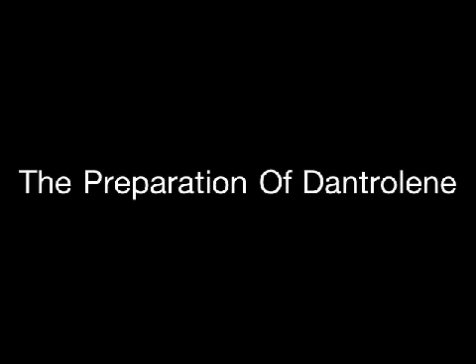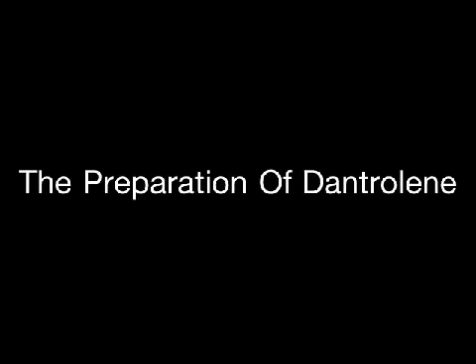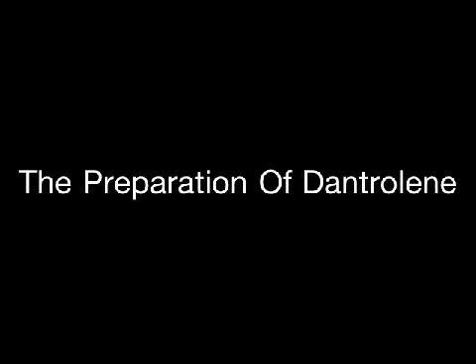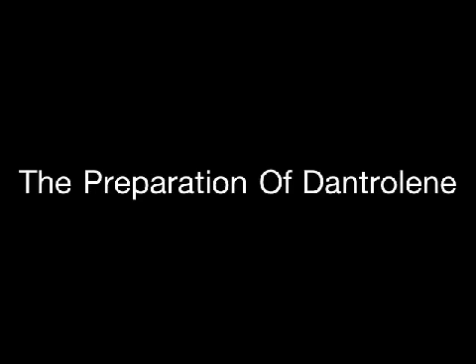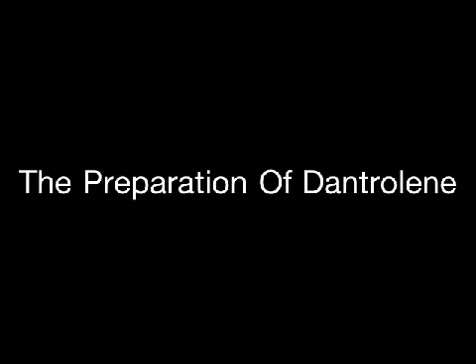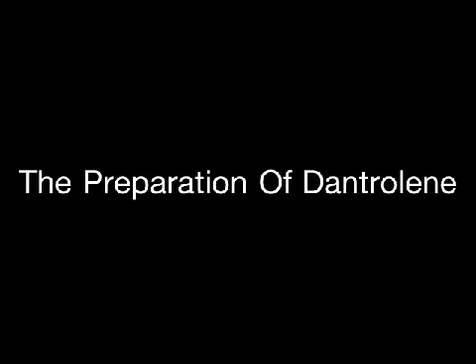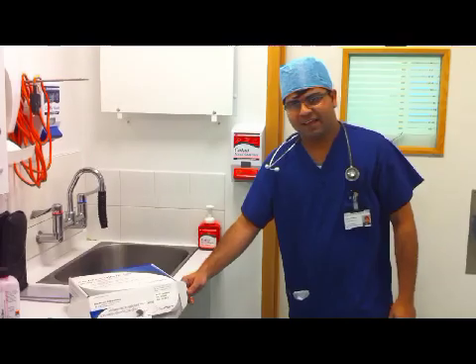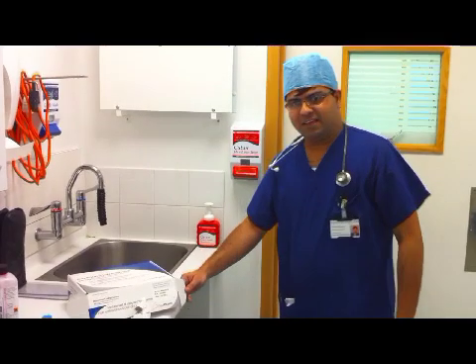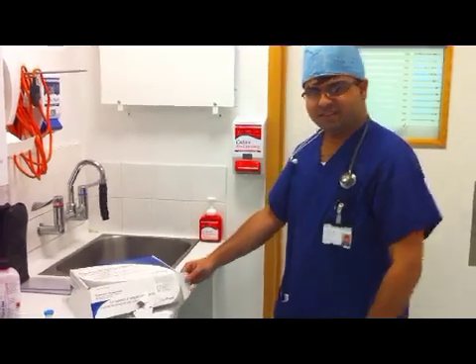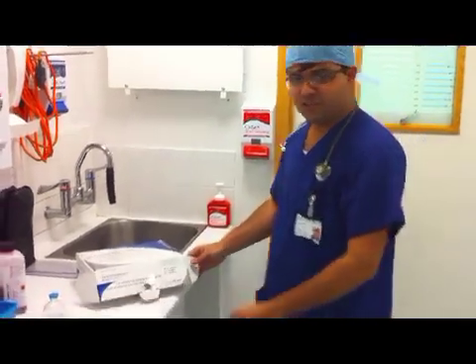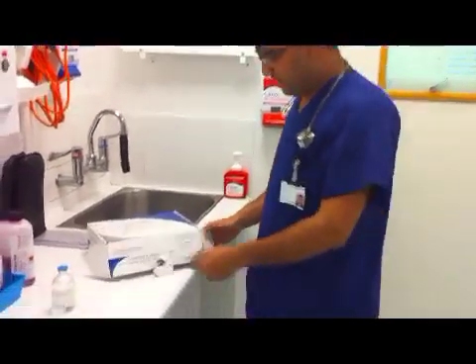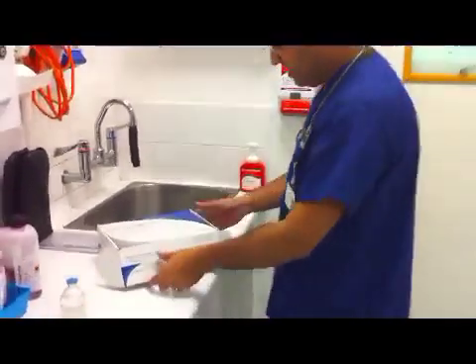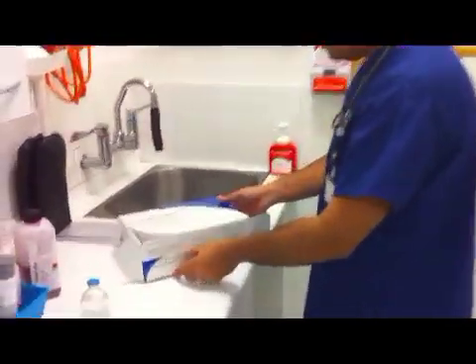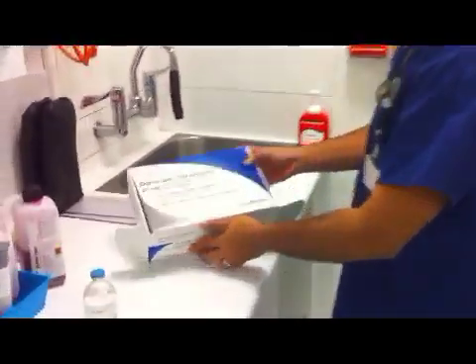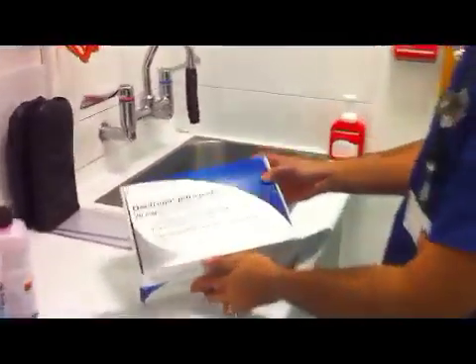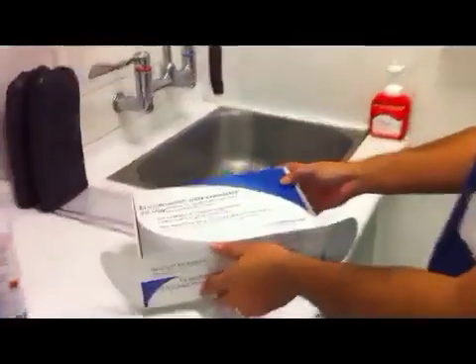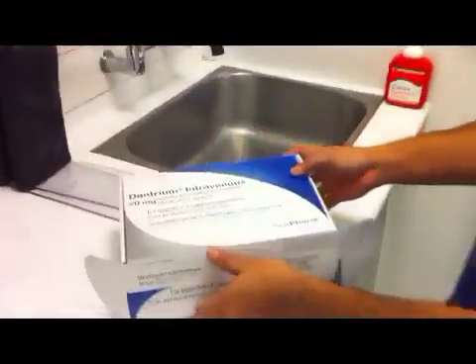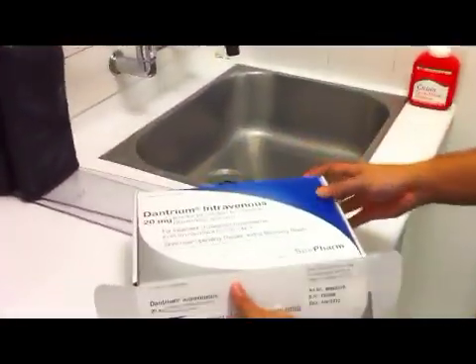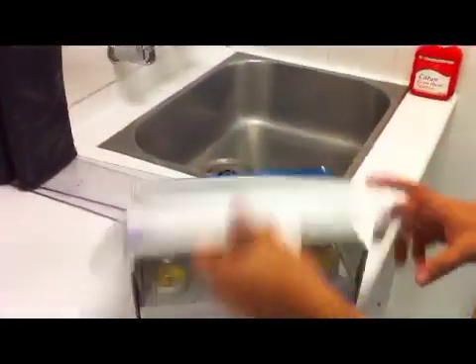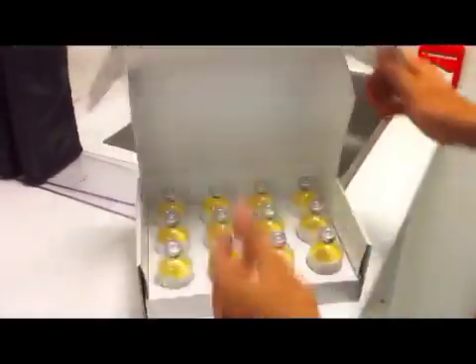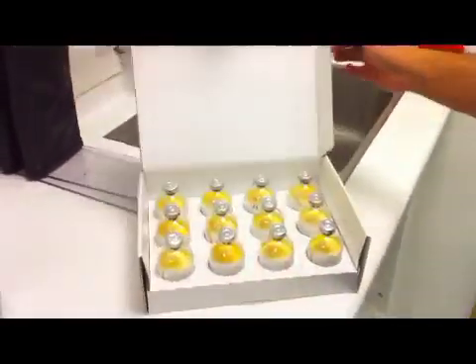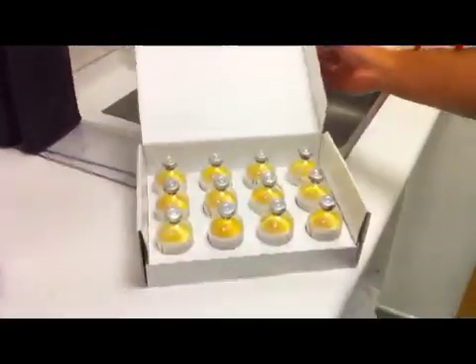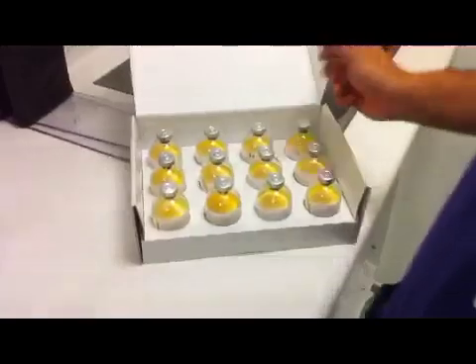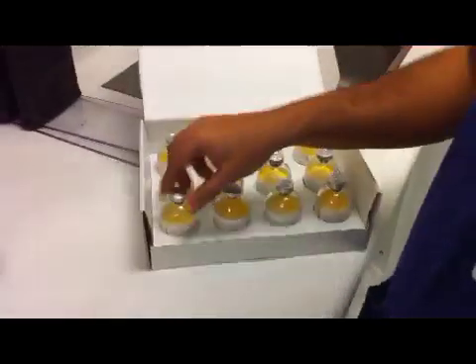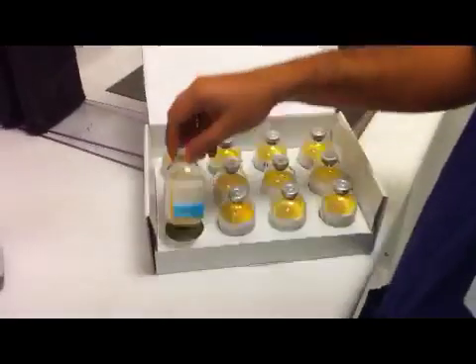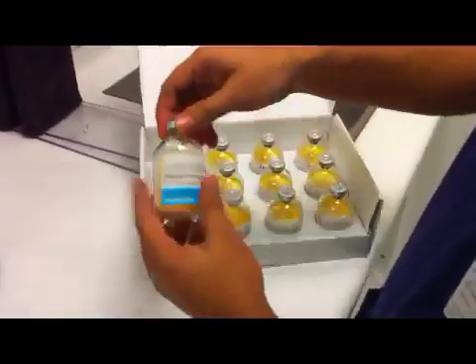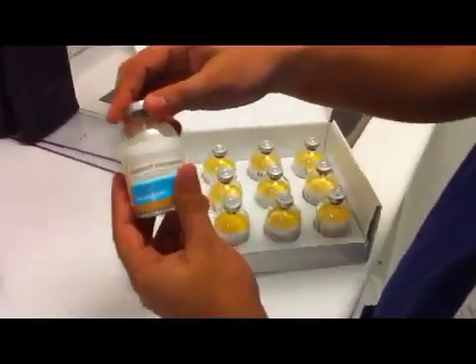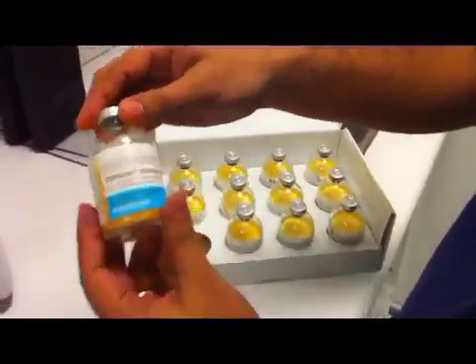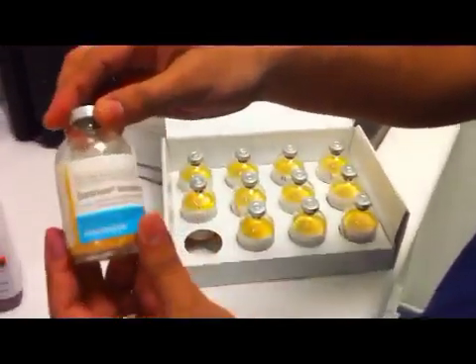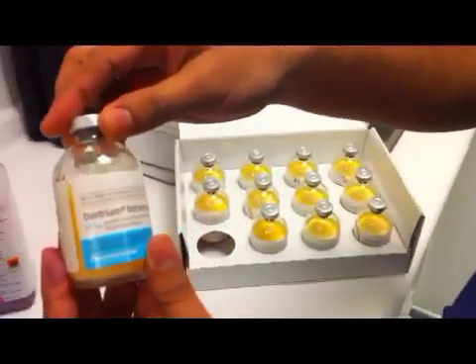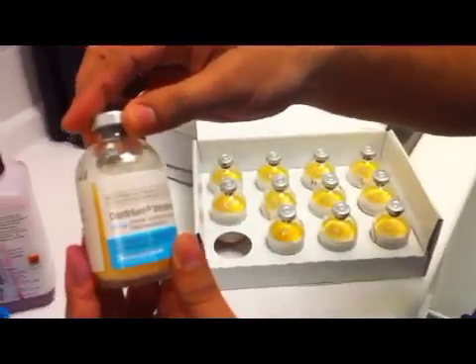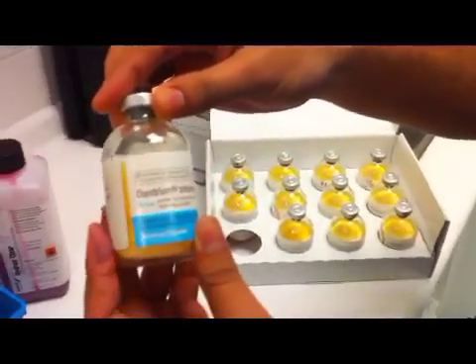This video demonstrates the preparation of dantrolene. Dr. Ram Doteca will prepare the dantrolene in real time to provide an accurate representation of the speed of reconstitution.